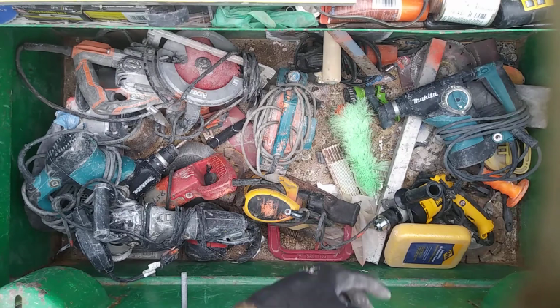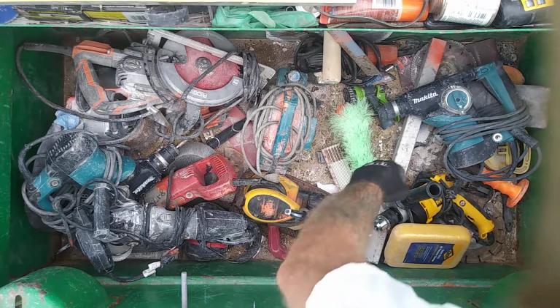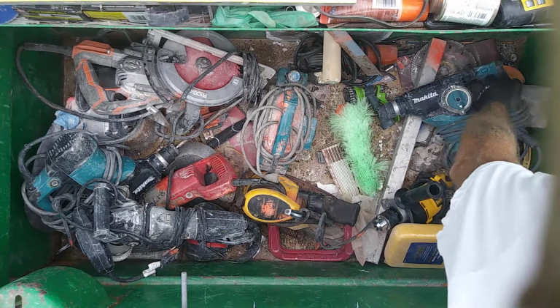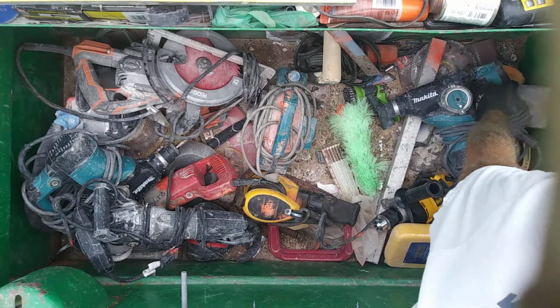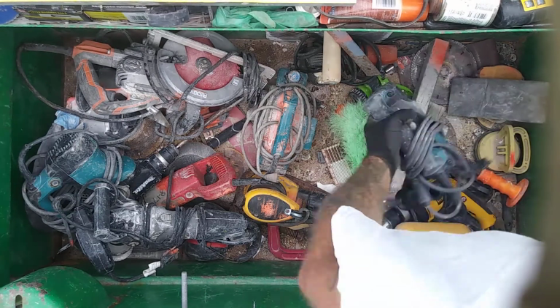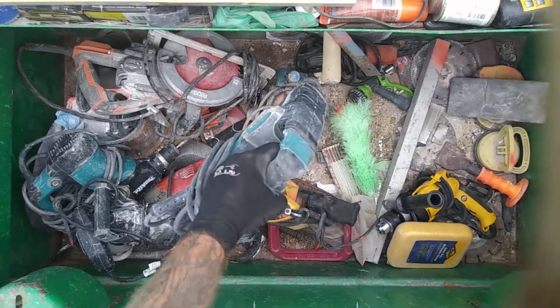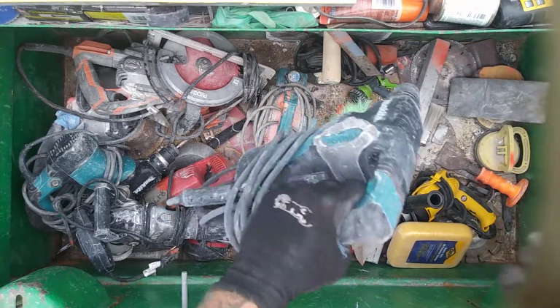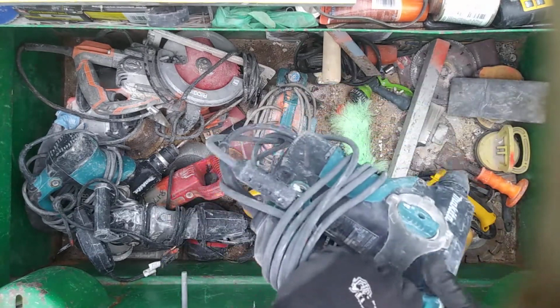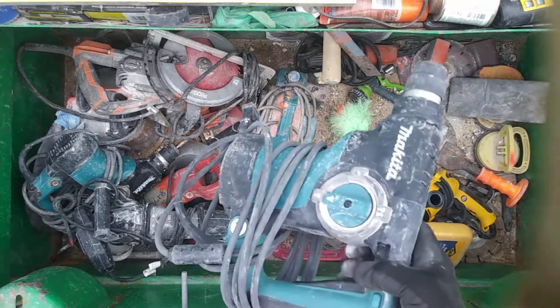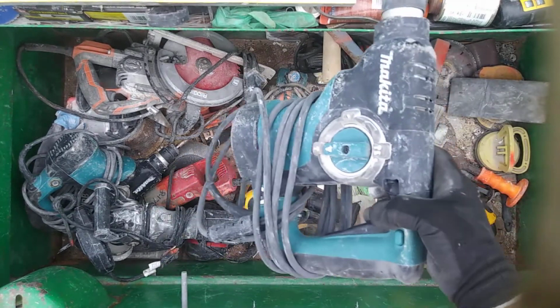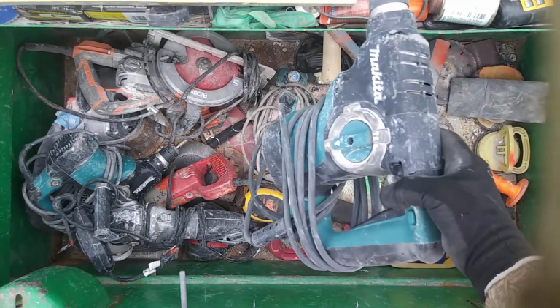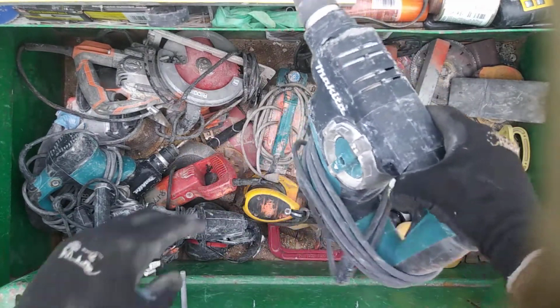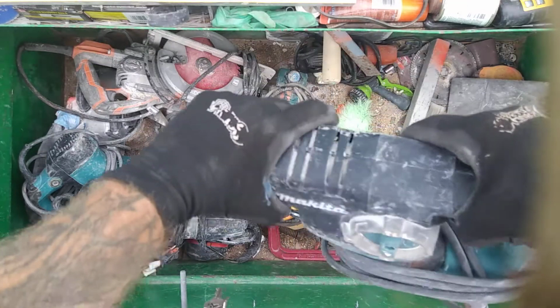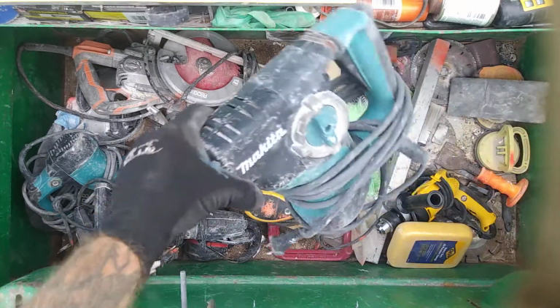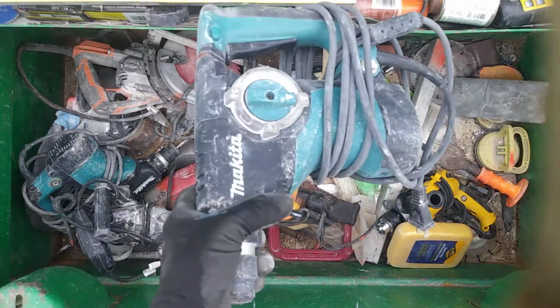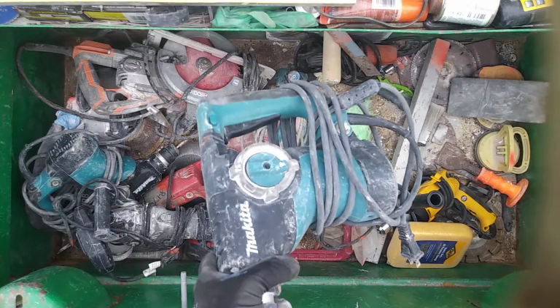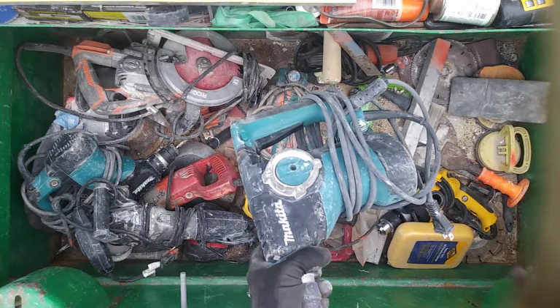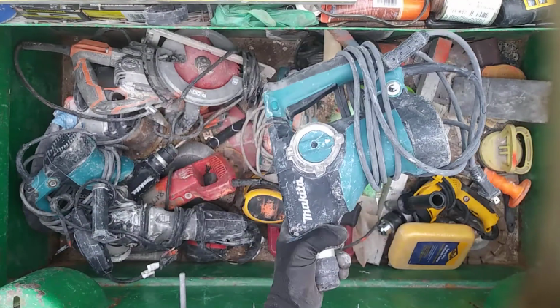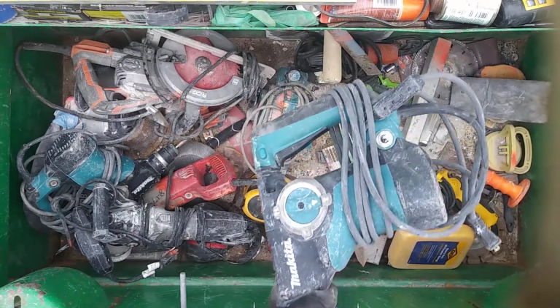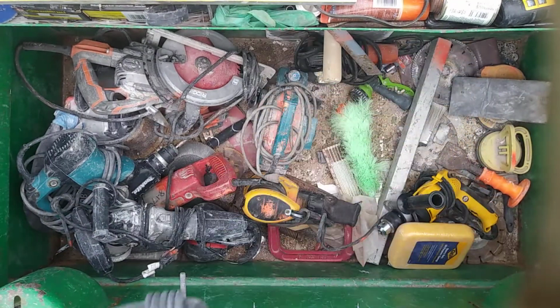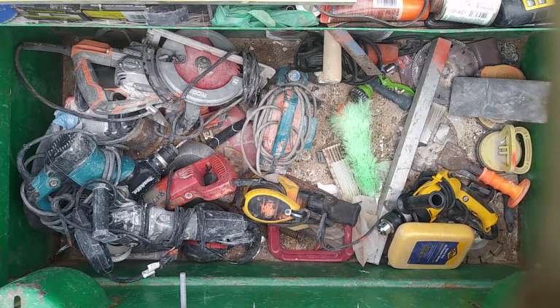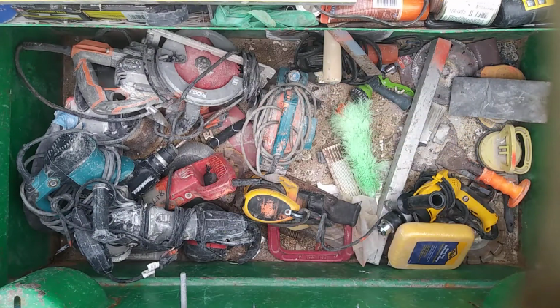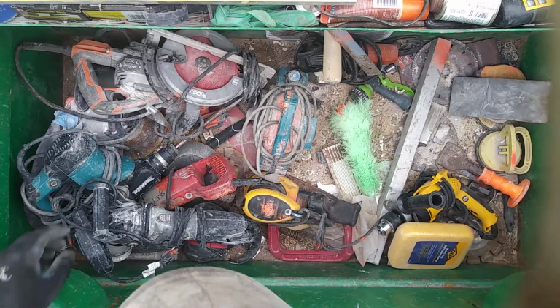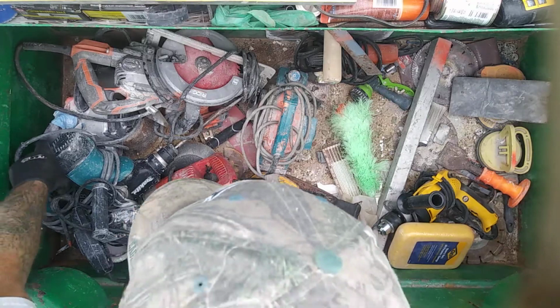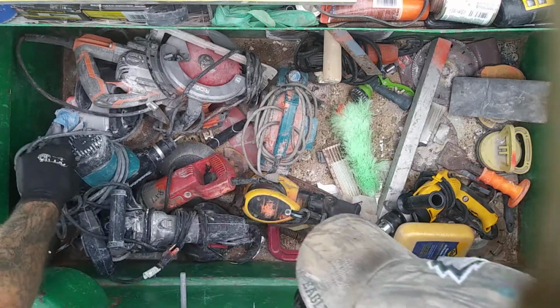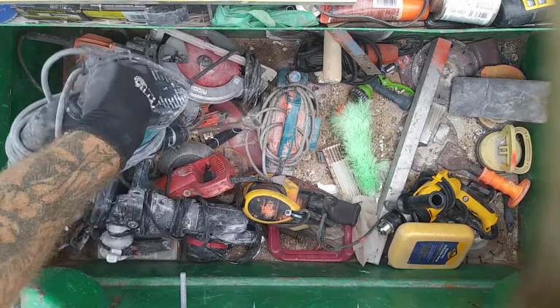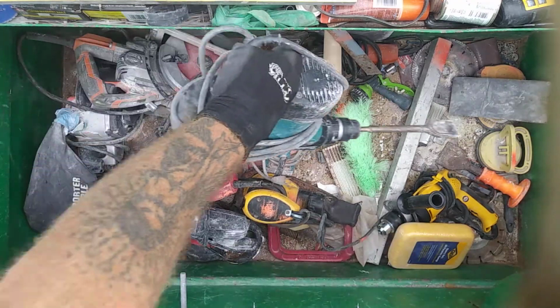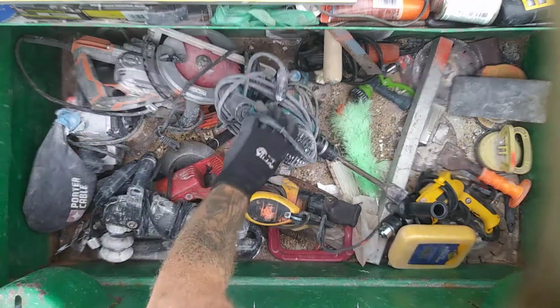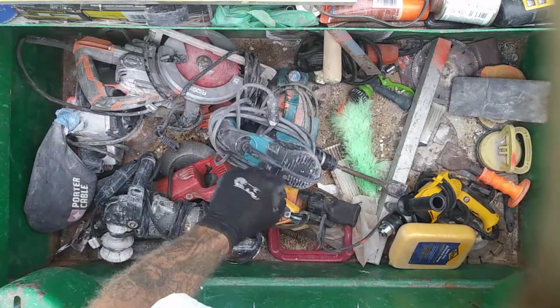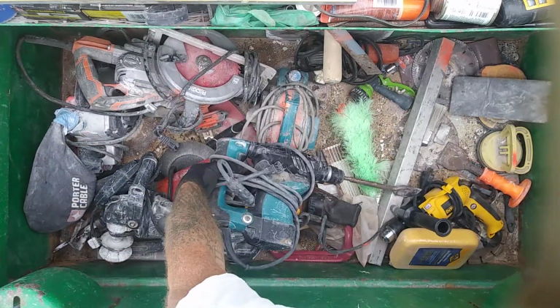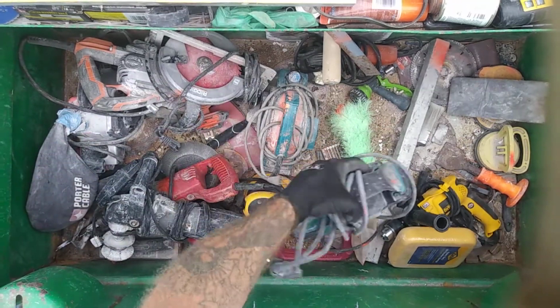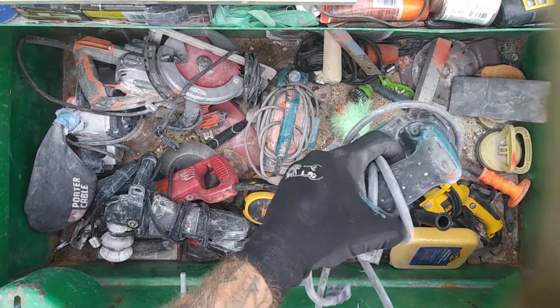Alright, we got a run-of-the-mill small chipping hammer drill — Nikita. Got another one, same thing.